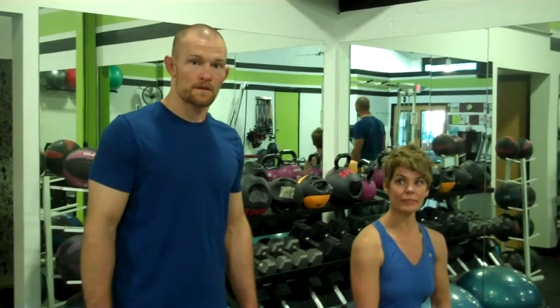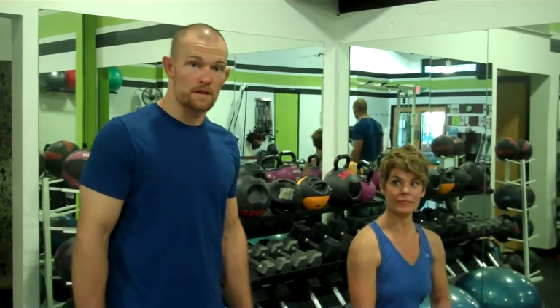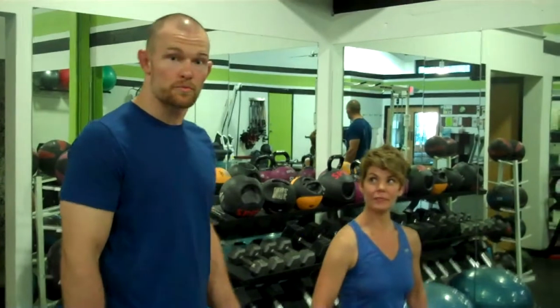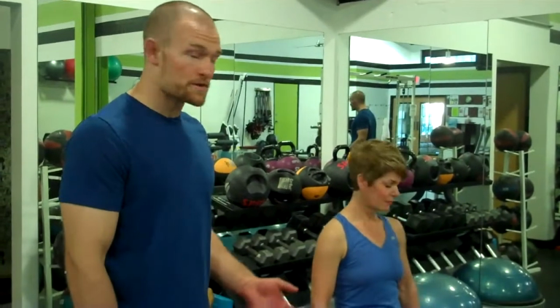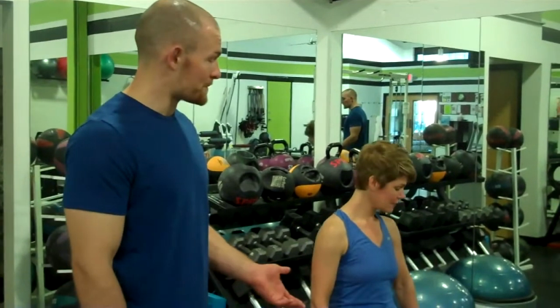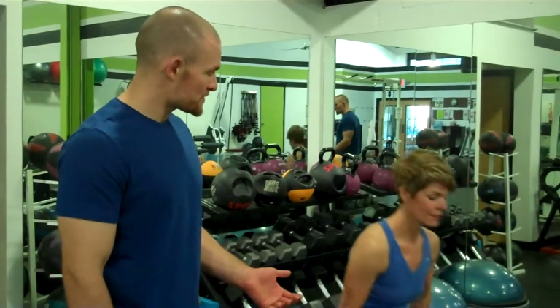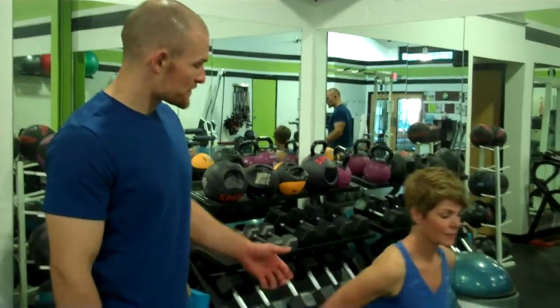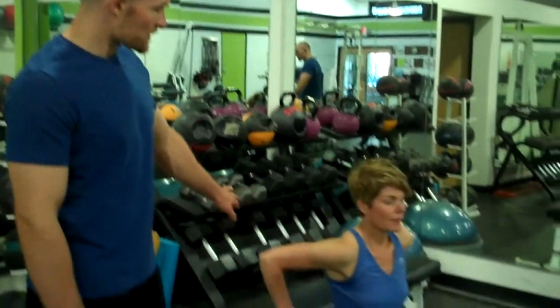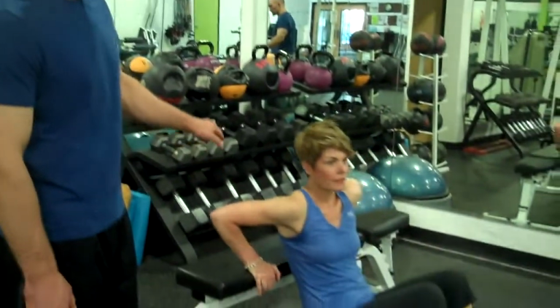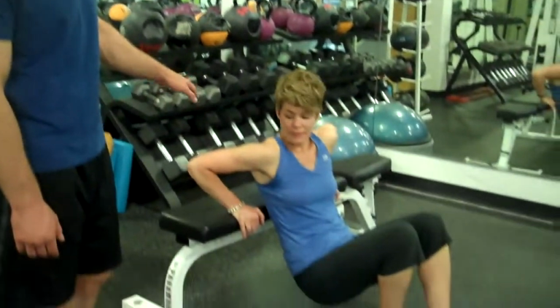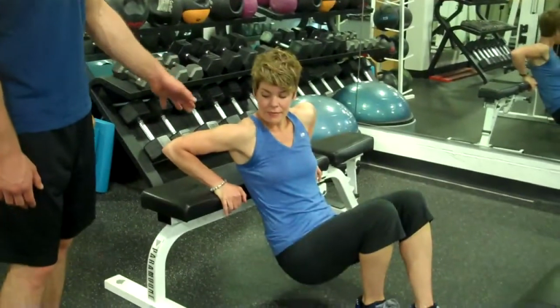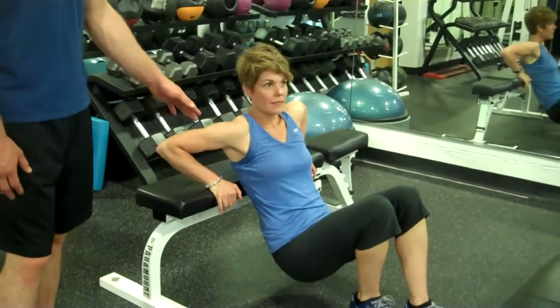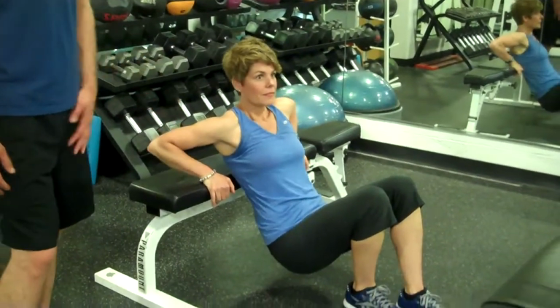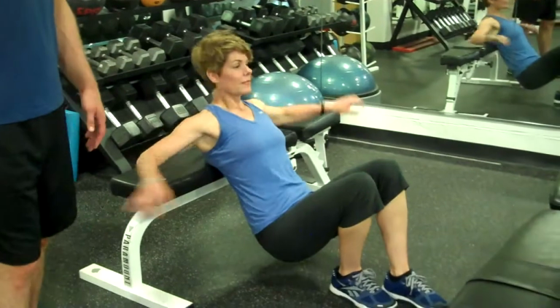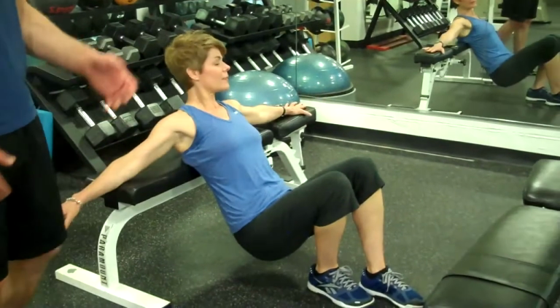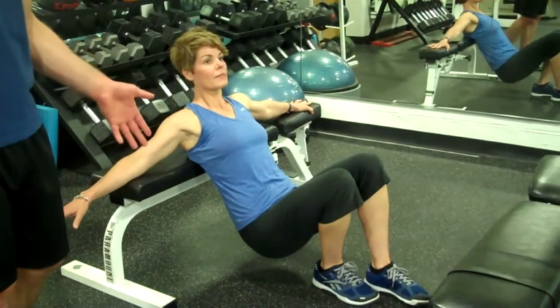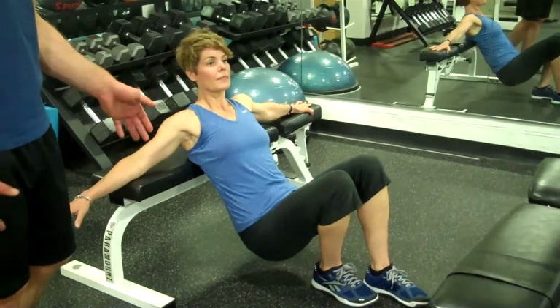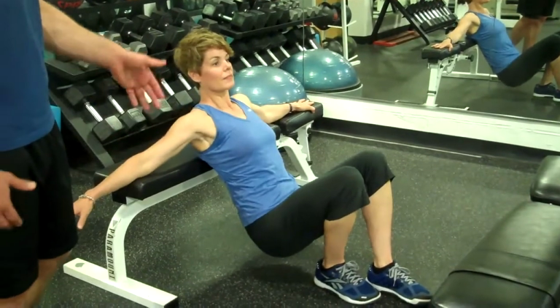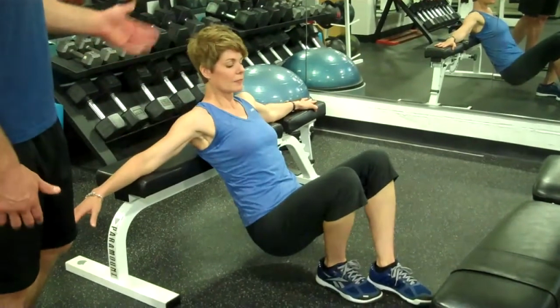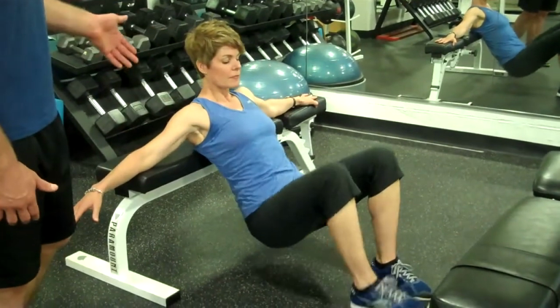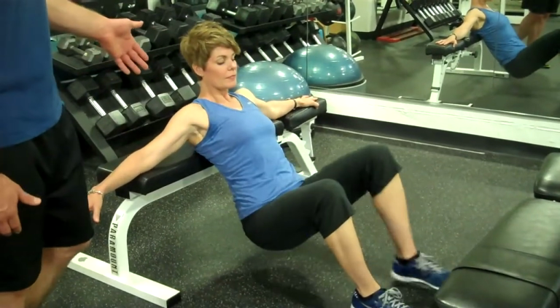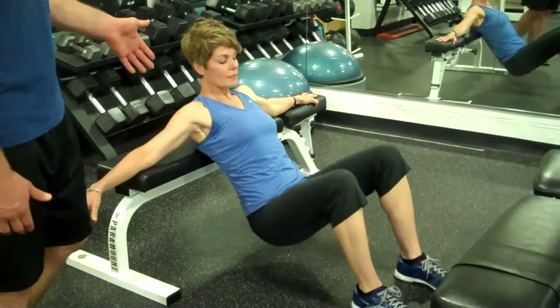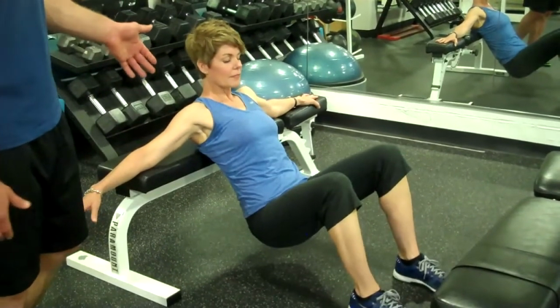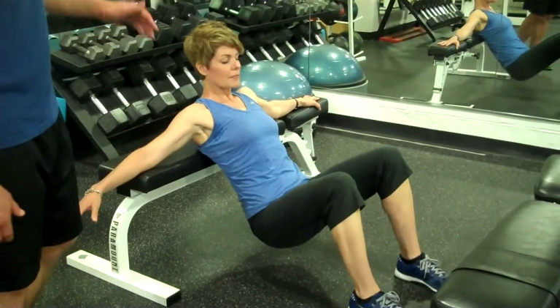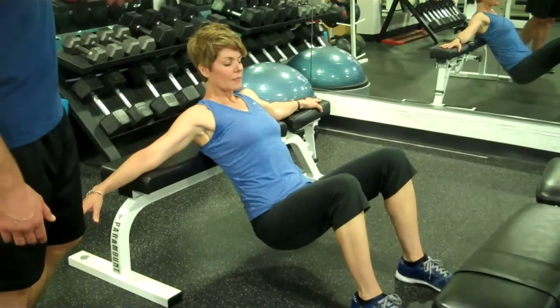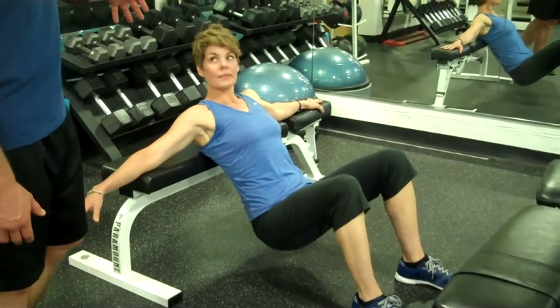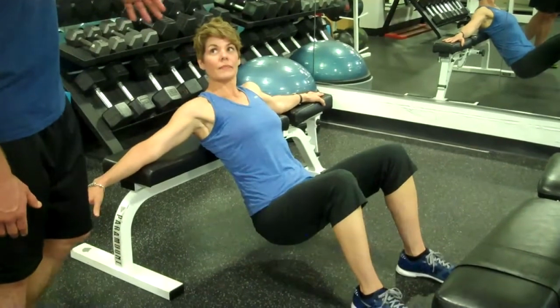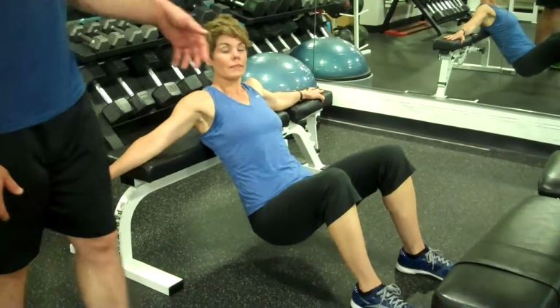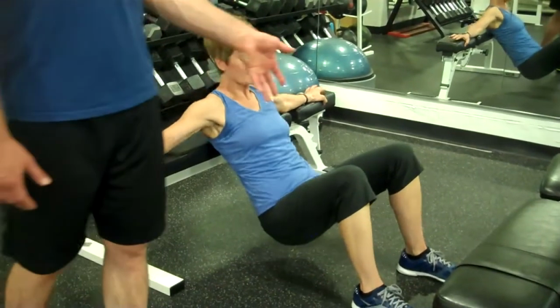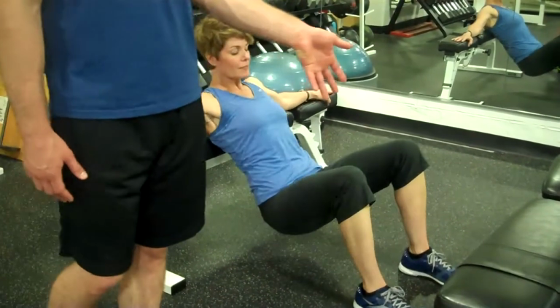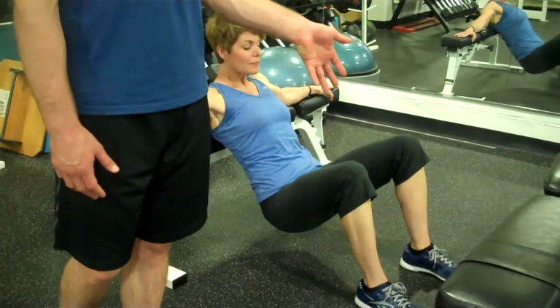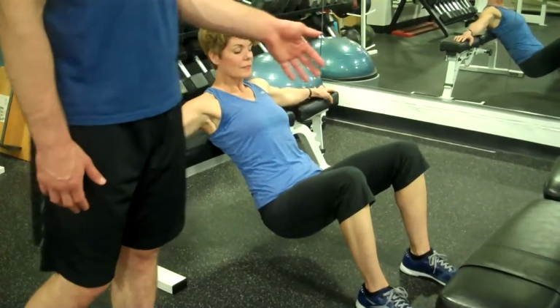This is a glute bridge using a bench. You're going to start off sitting on the bench and lowering yourself down. You can also start sitting on the floor and just putting your shoulder blades up on the bench. Arms out to the side, feet are going to be about shoulder width apart.